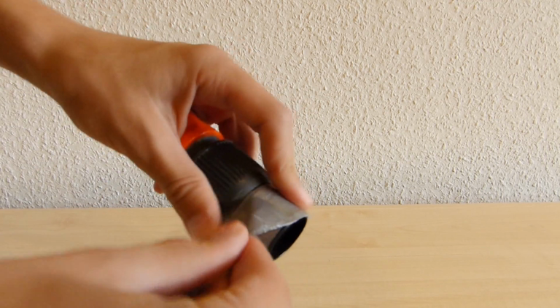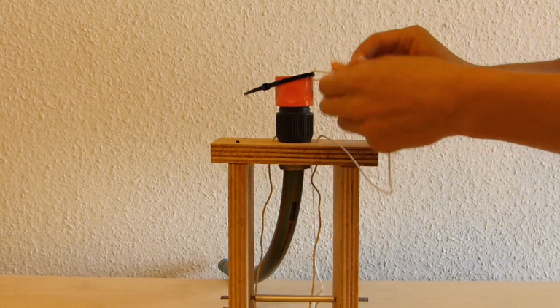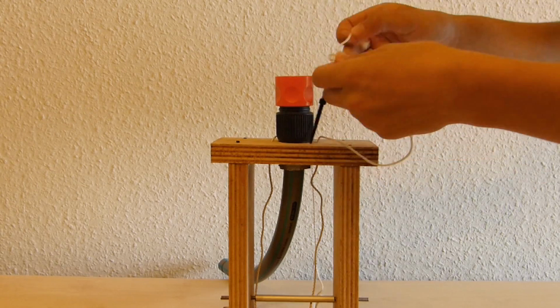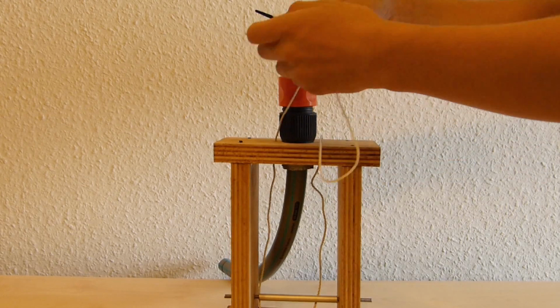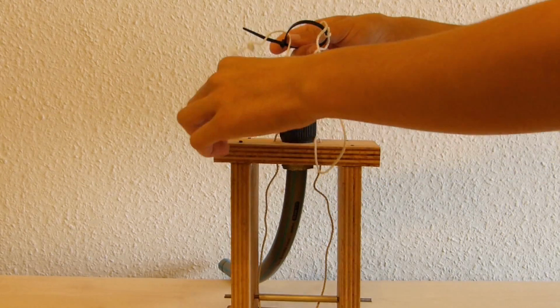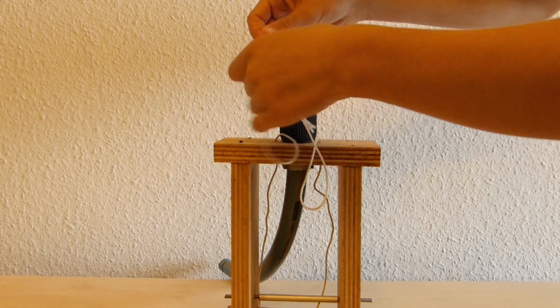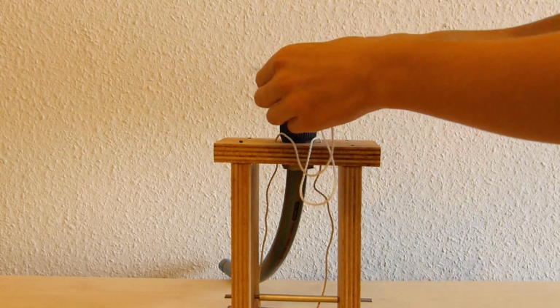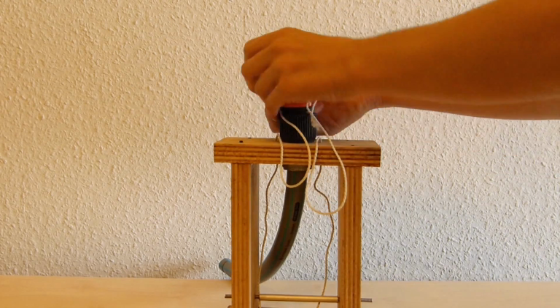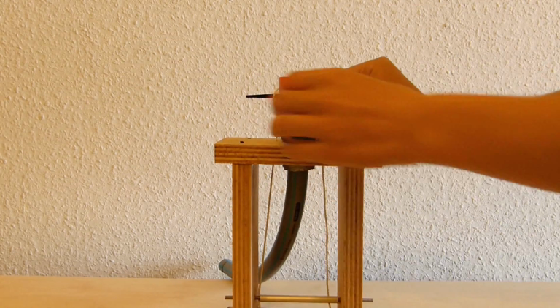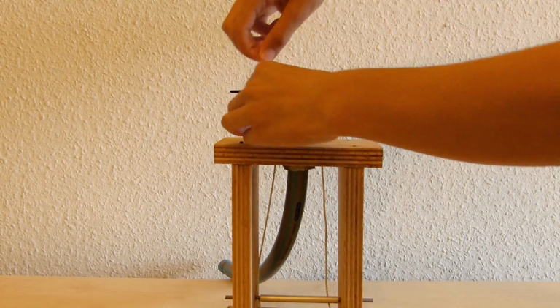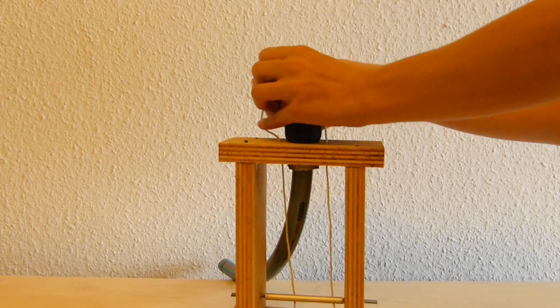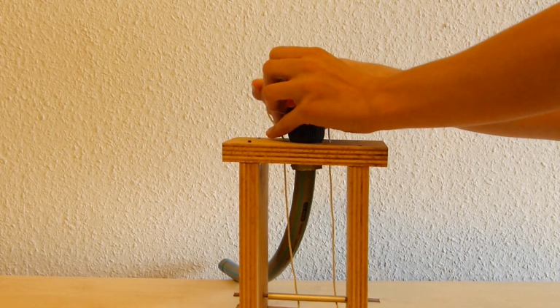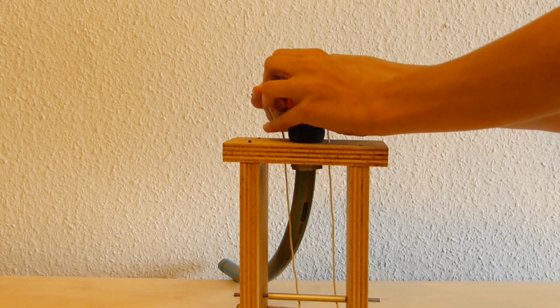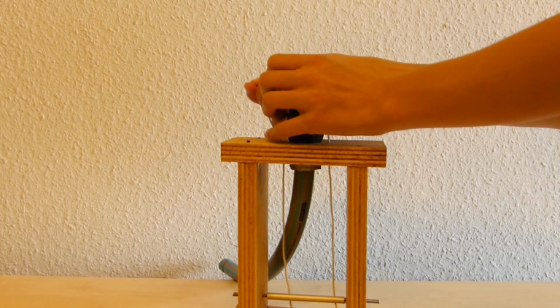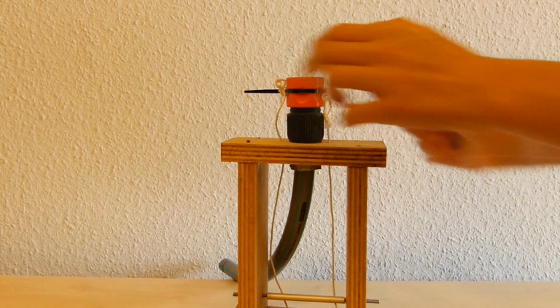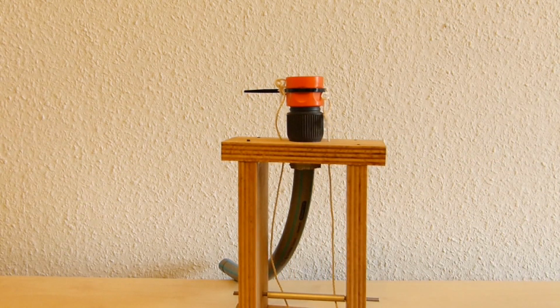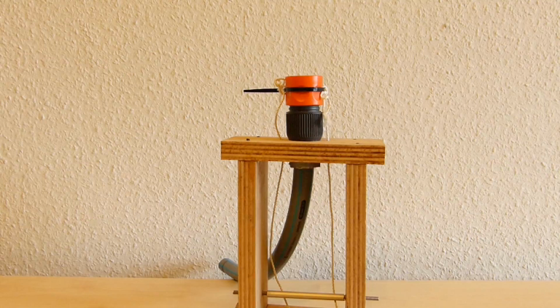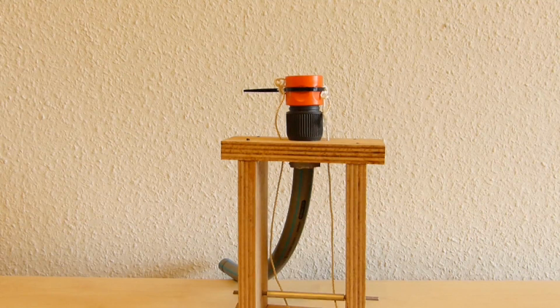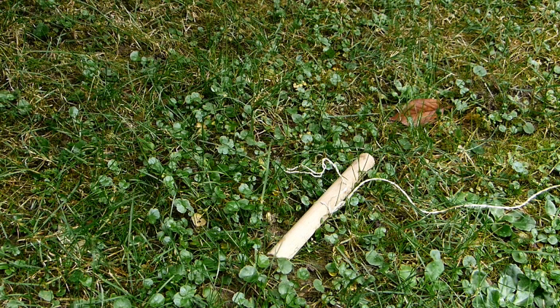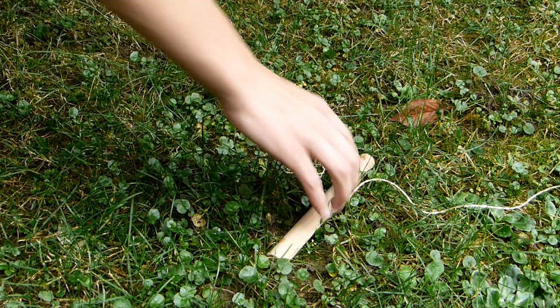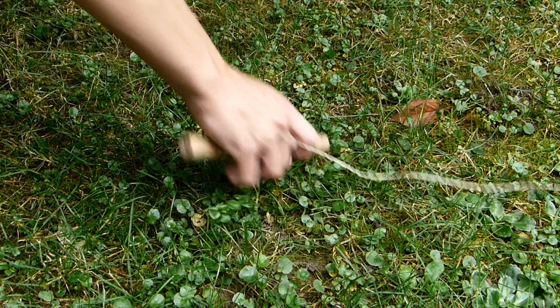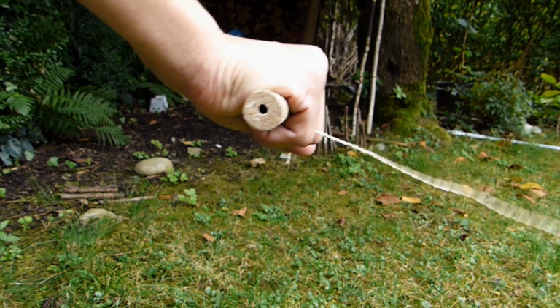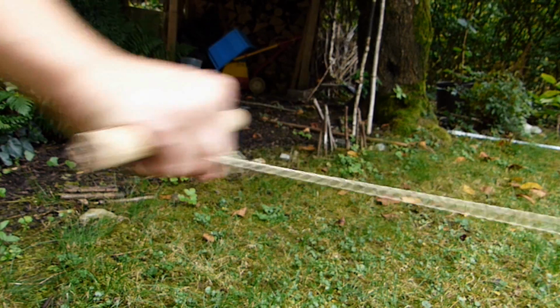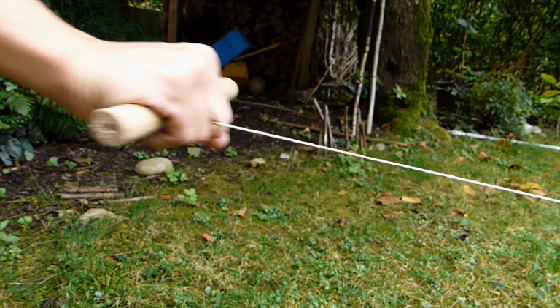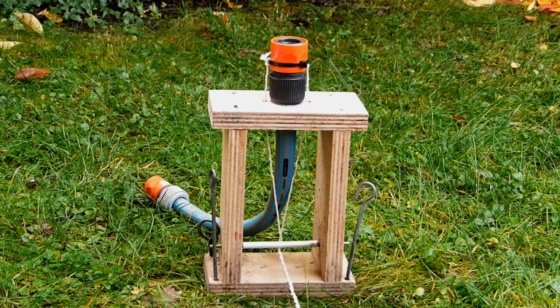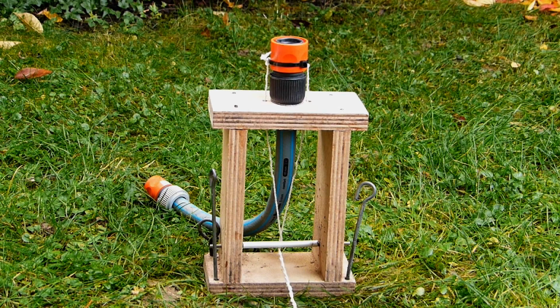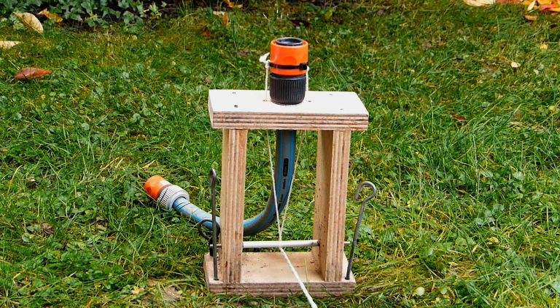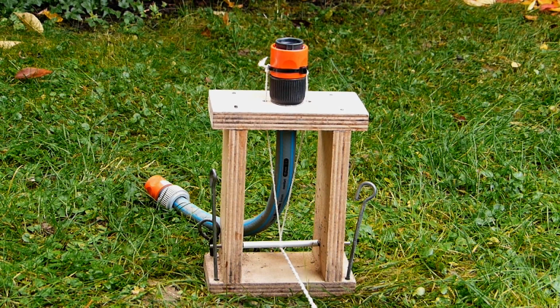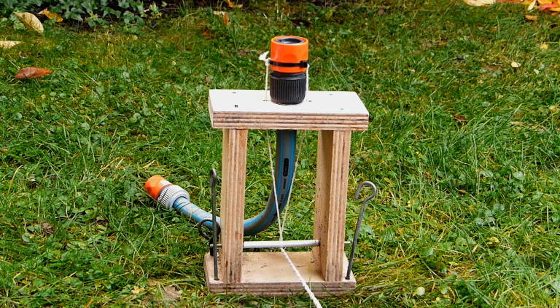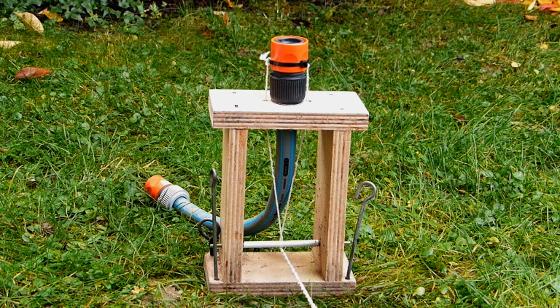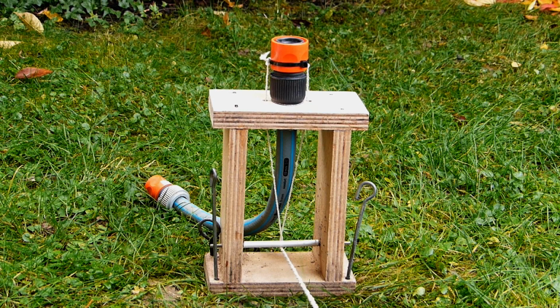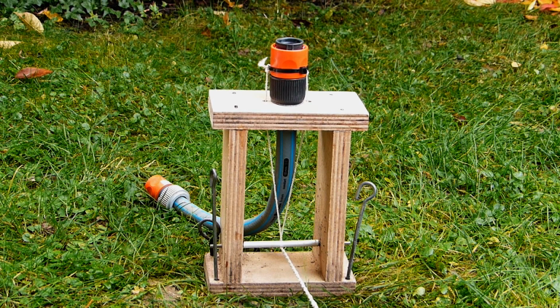Now we build a trigger. Two nylon strings are attached with a cable tie on the quick release and are deflected horizontally by a rod. If you pull on a lanyard, which is attached to the two strings, the collar of the quick release is pulled down and the rocket will launch.